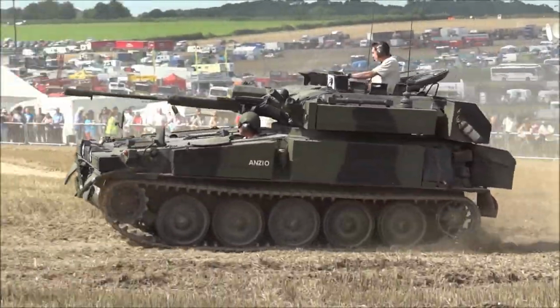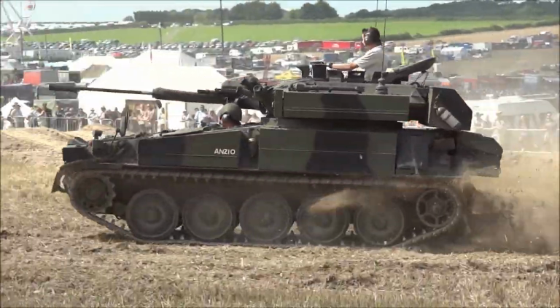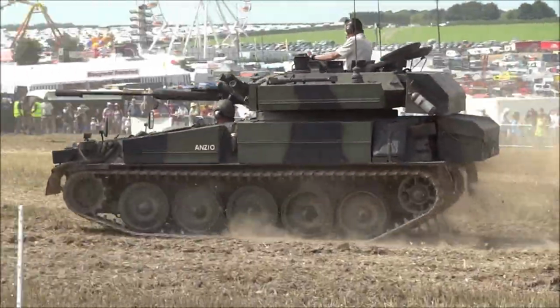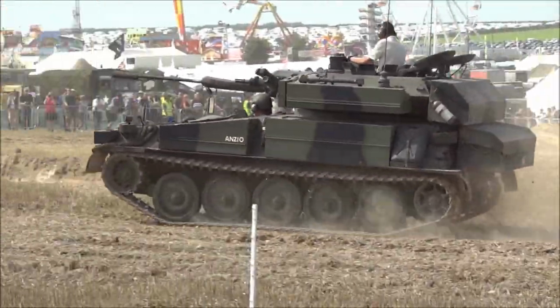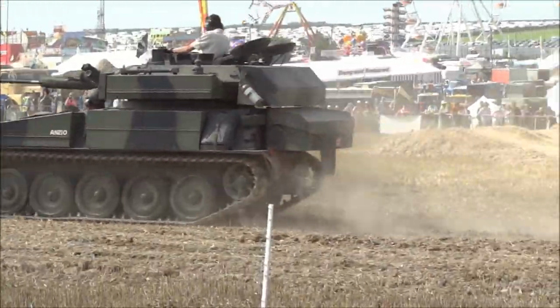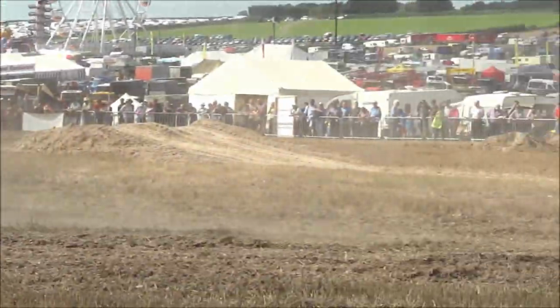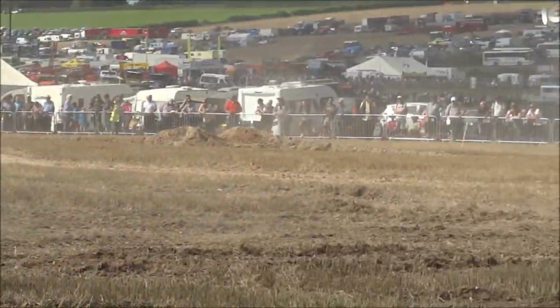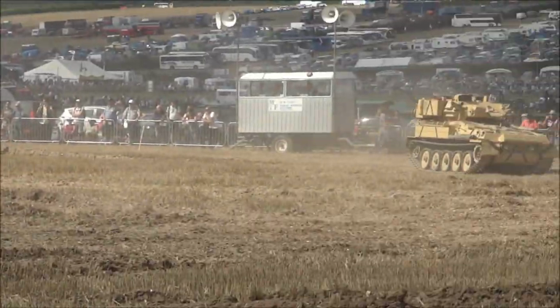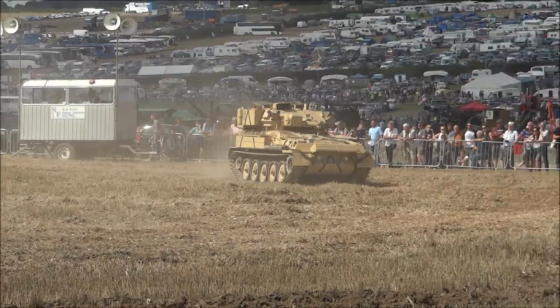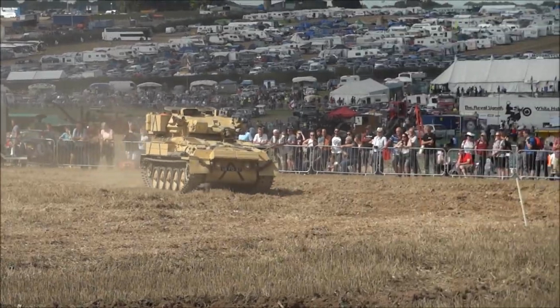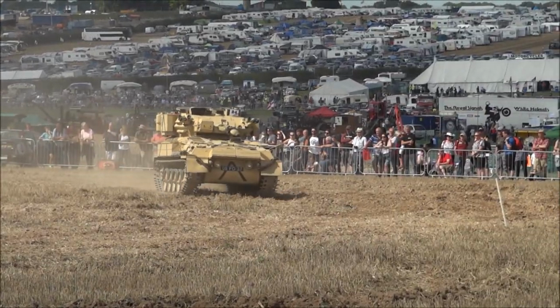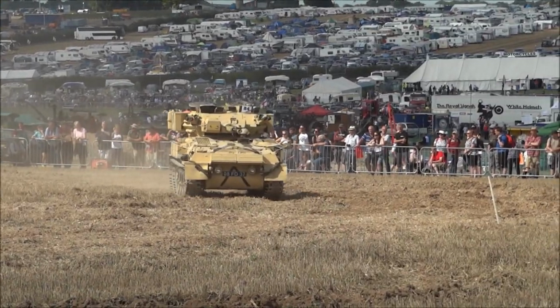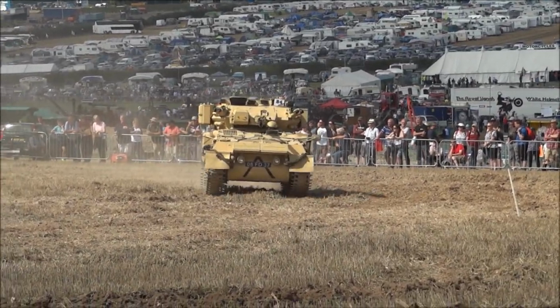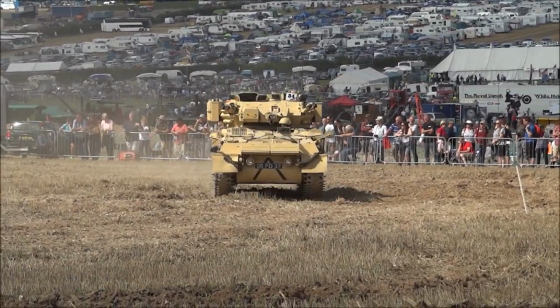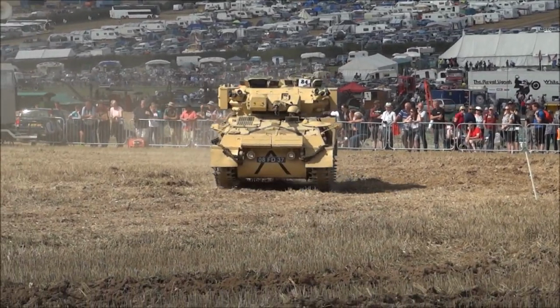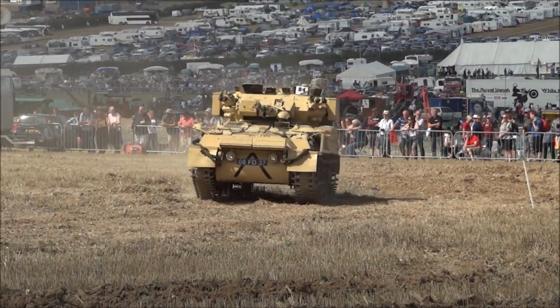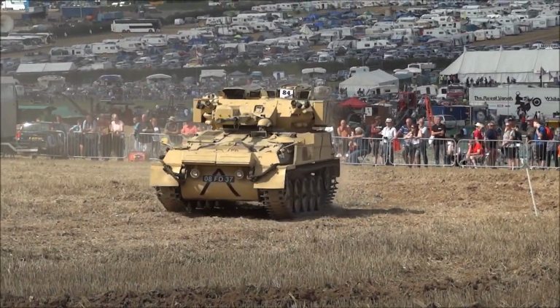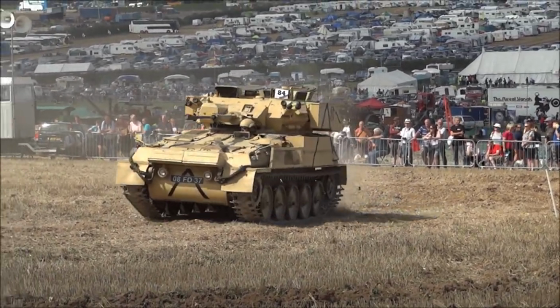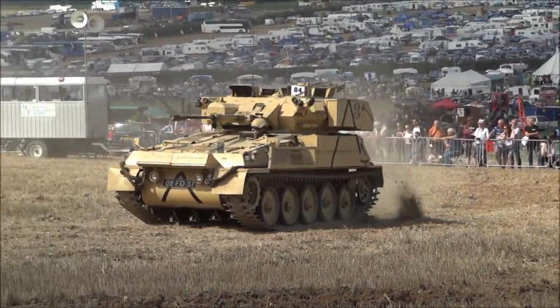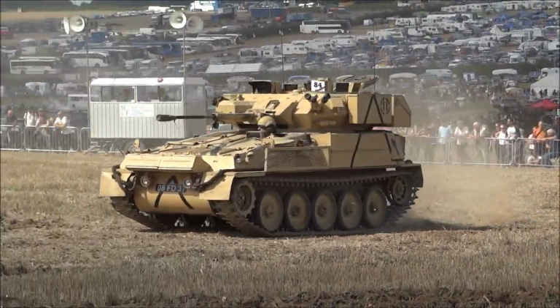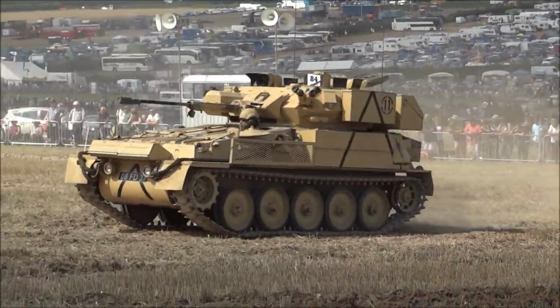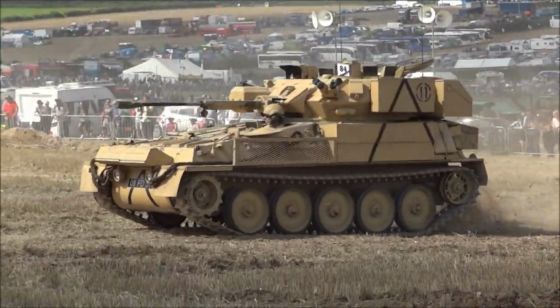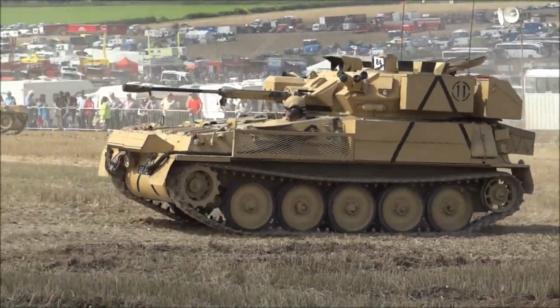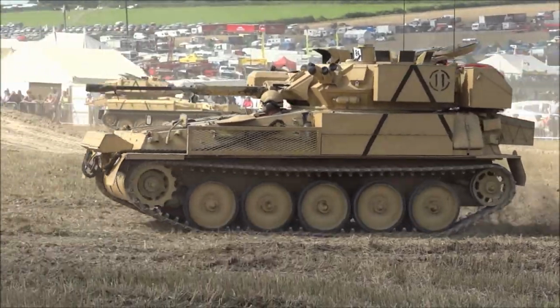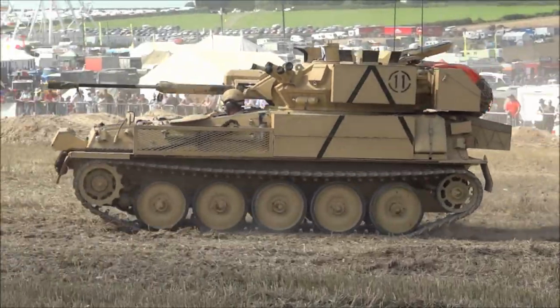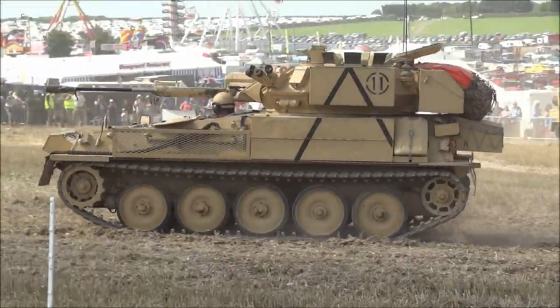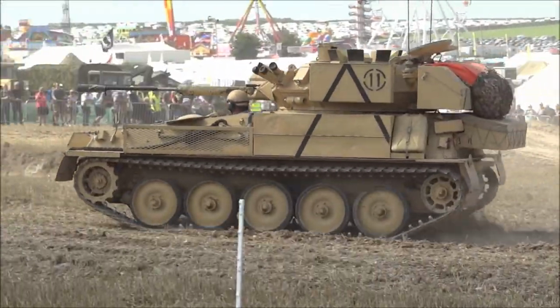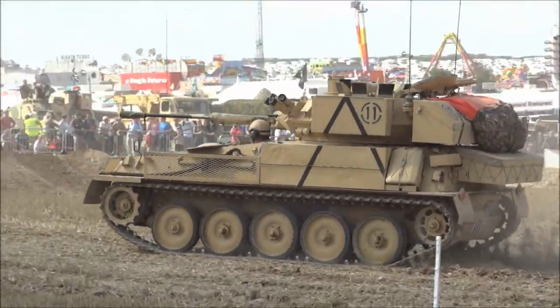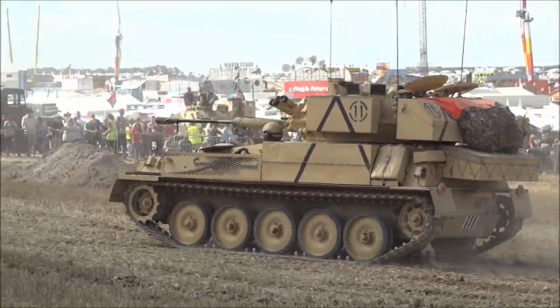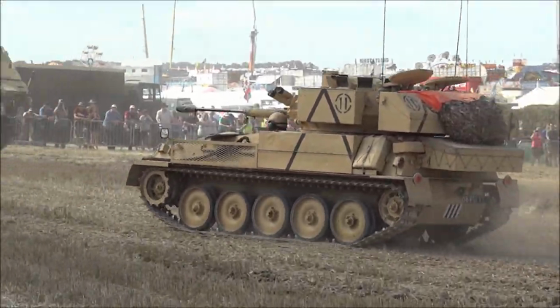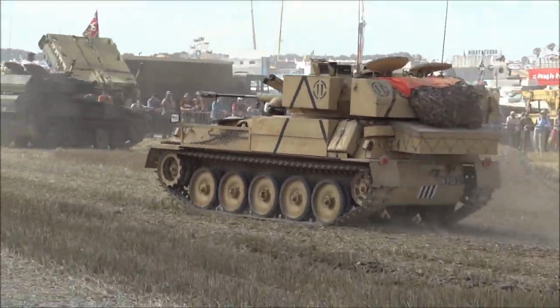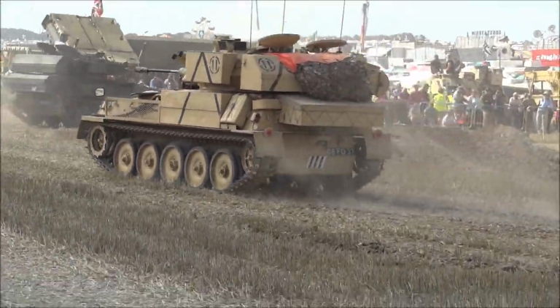Now I'm just going to give you a little bit of a display of the agility of these vehicles within the arena, and I'll just give you a few minutes of them going round.